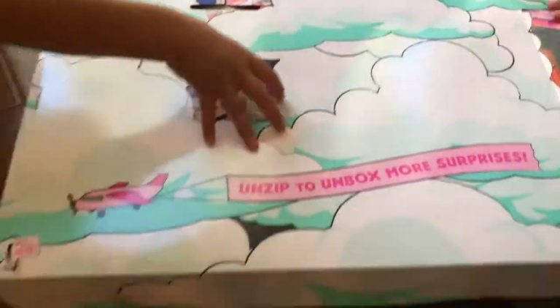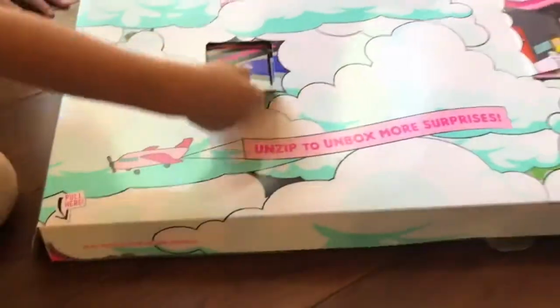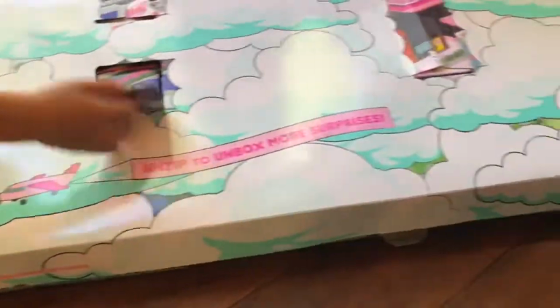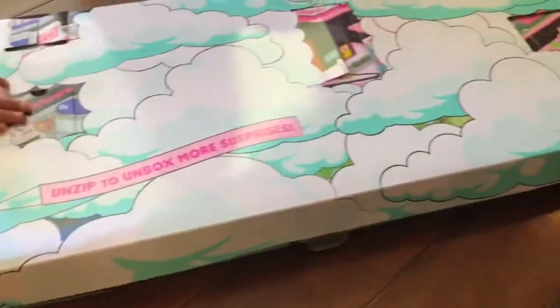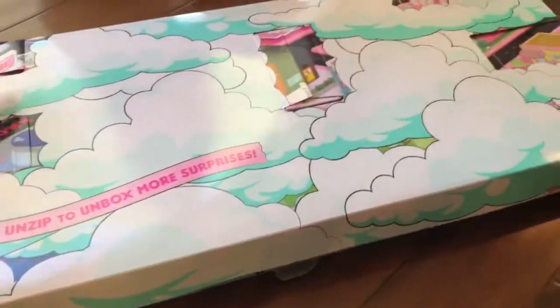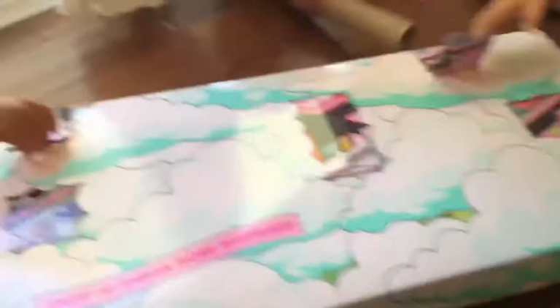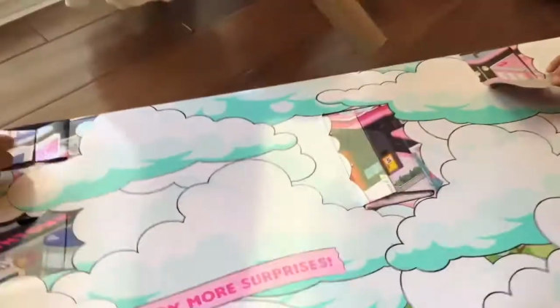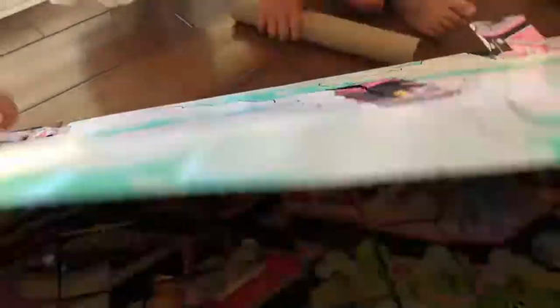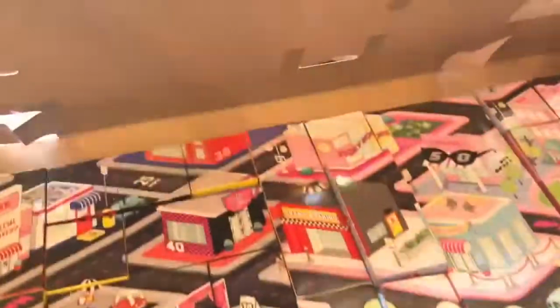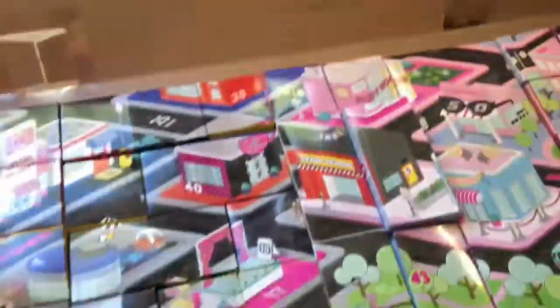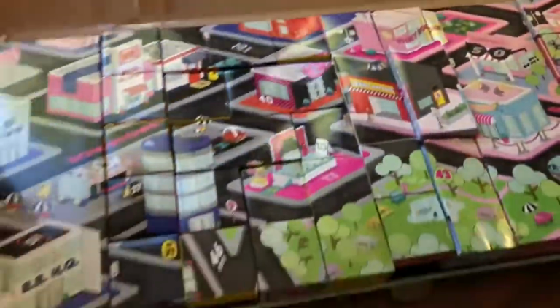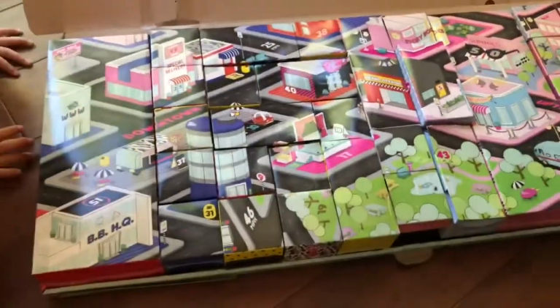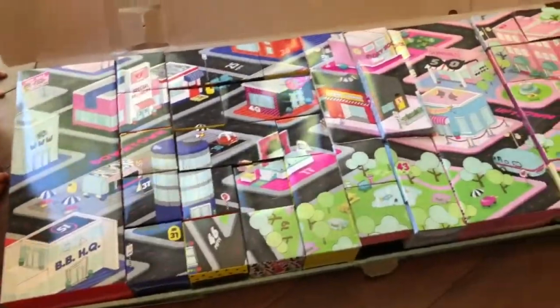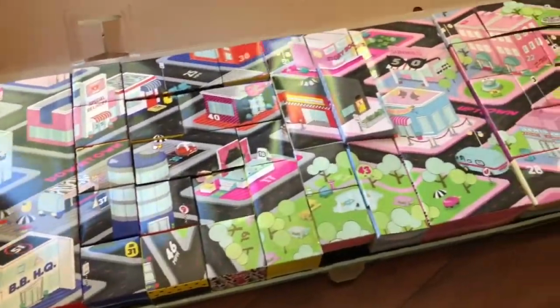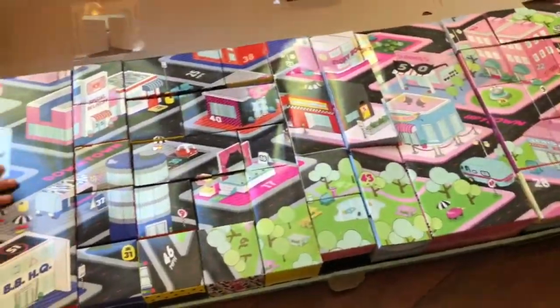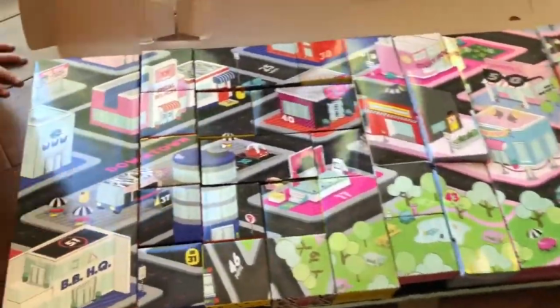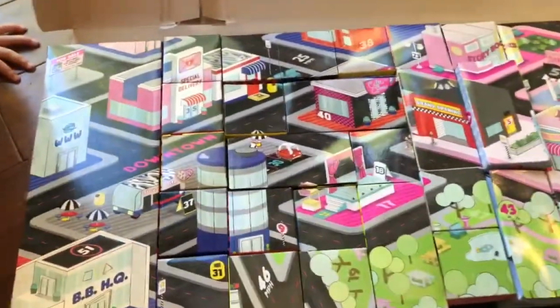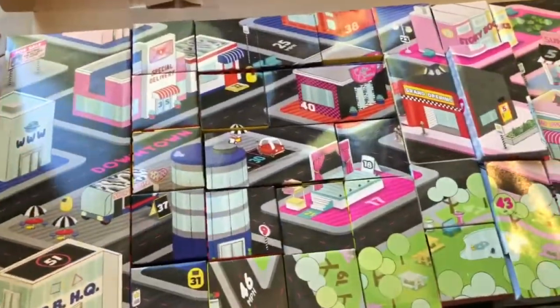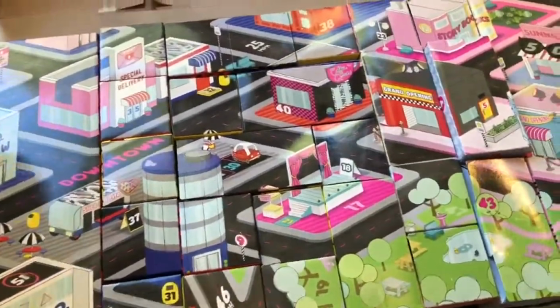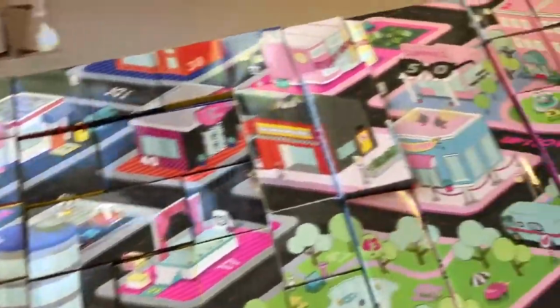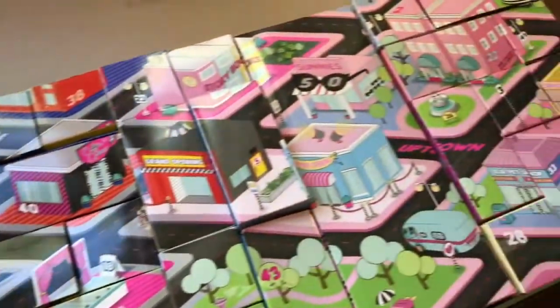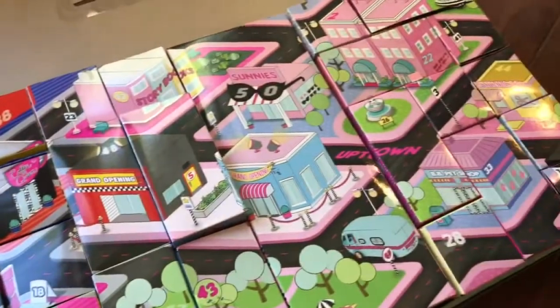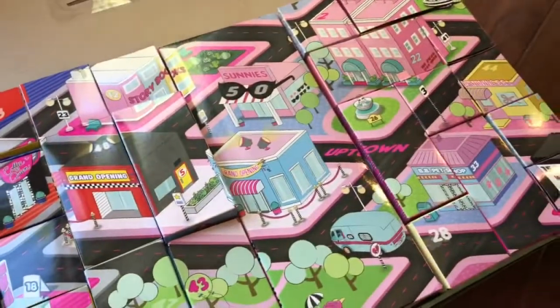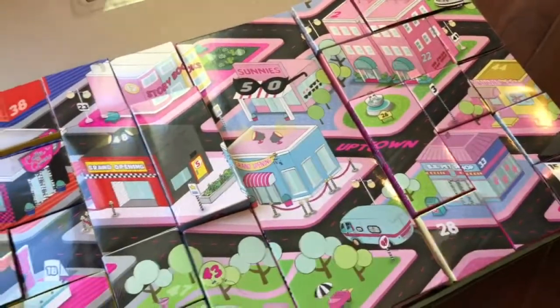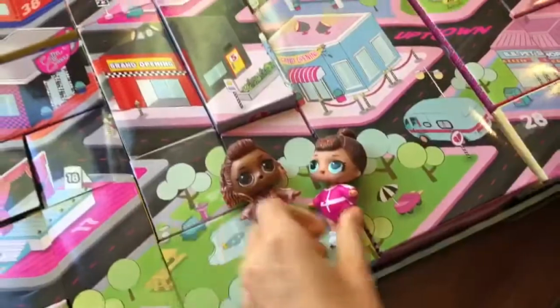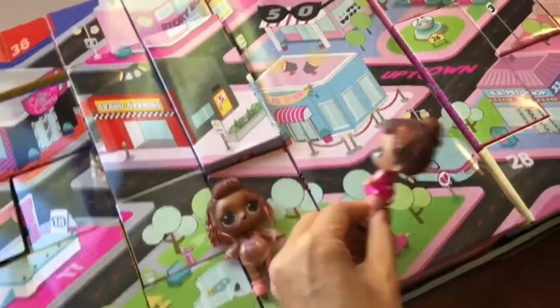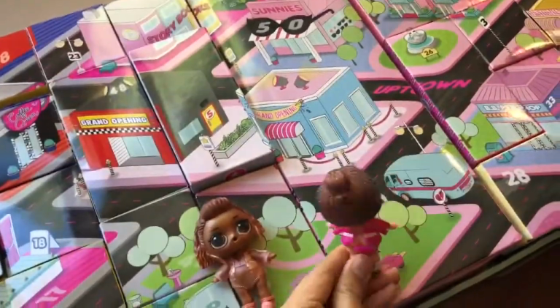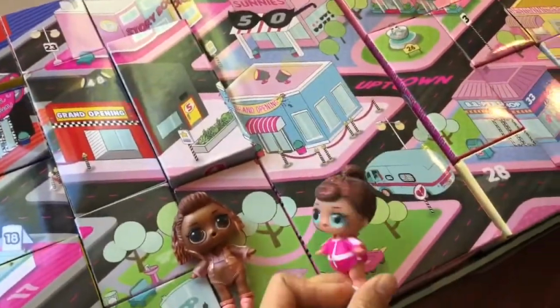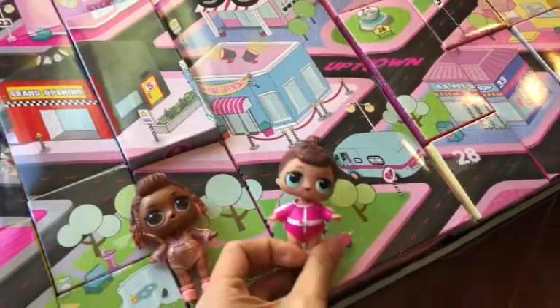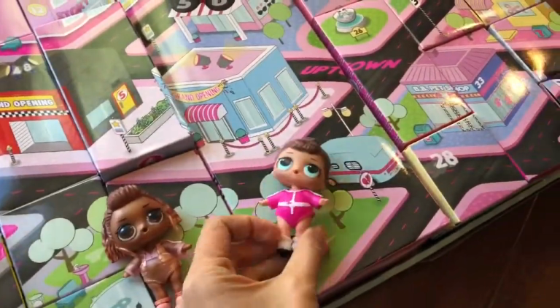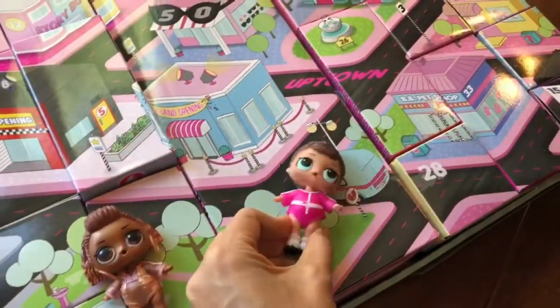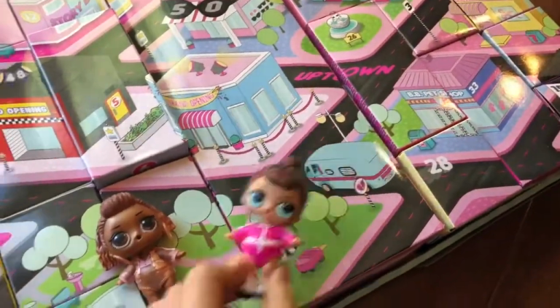We unzipped it — oh my goodness, it's a whole little town! We have Downtown on this side and Uptown on this side. Oh my gosh, look at this town — I love this town!